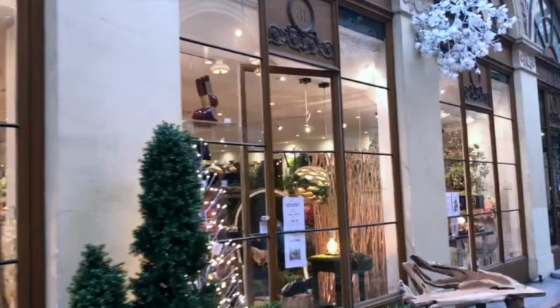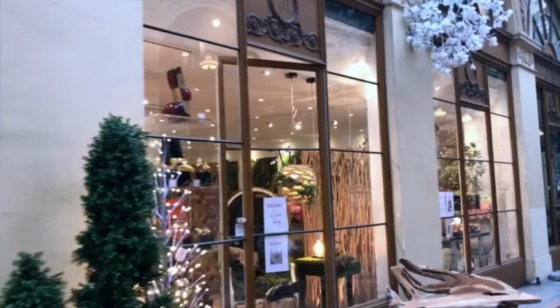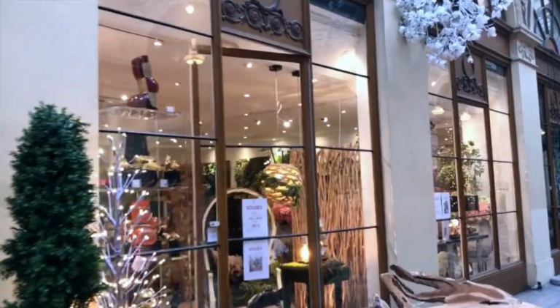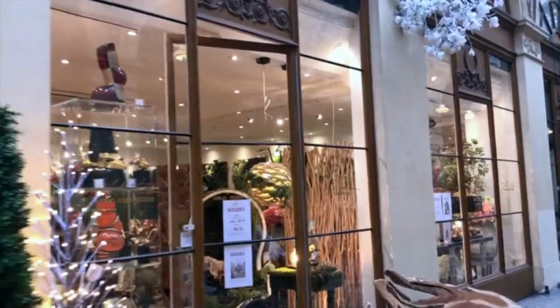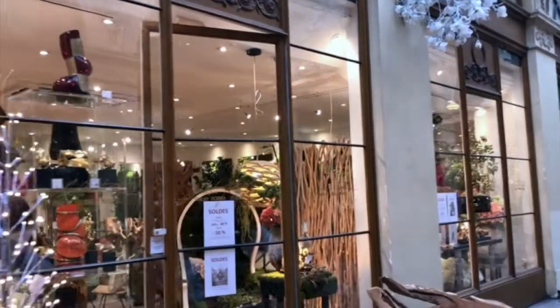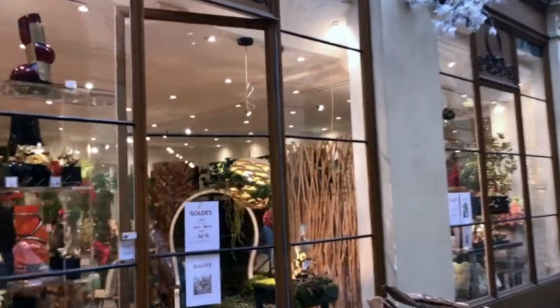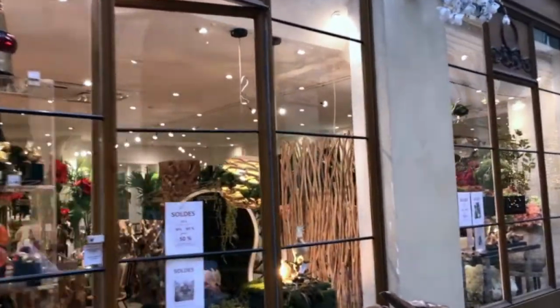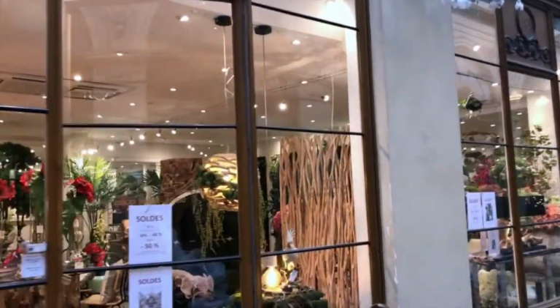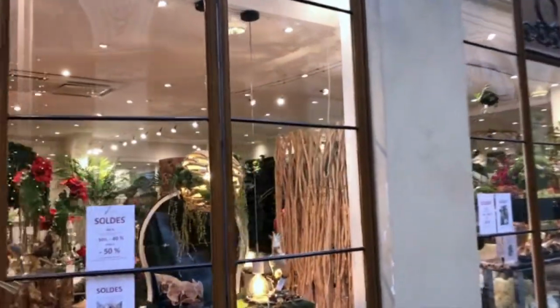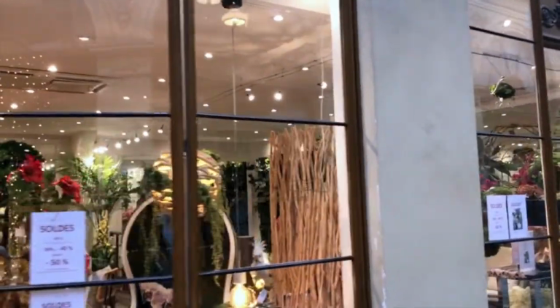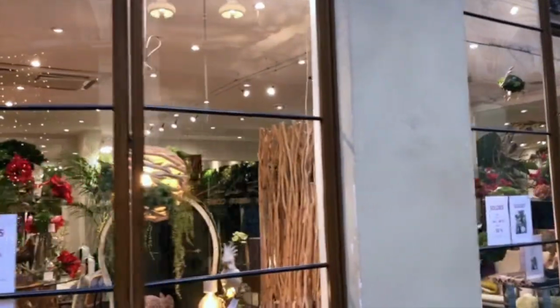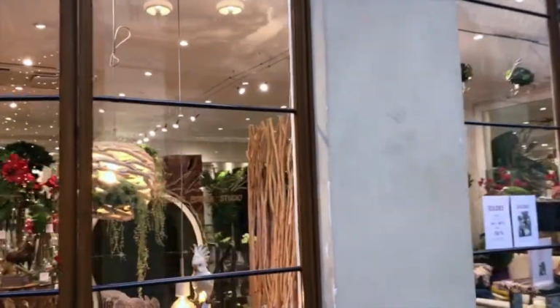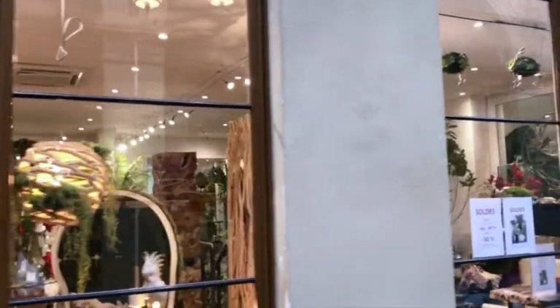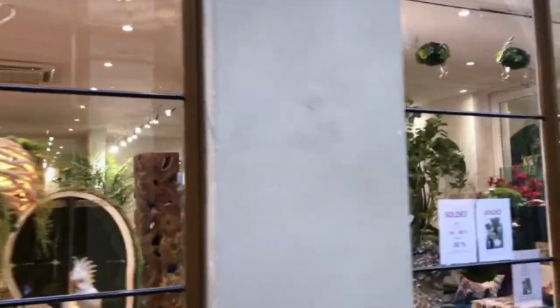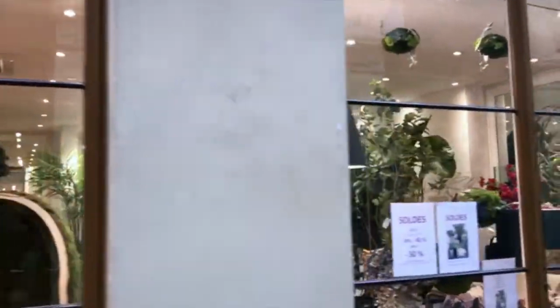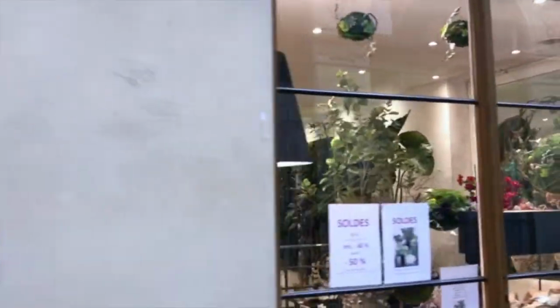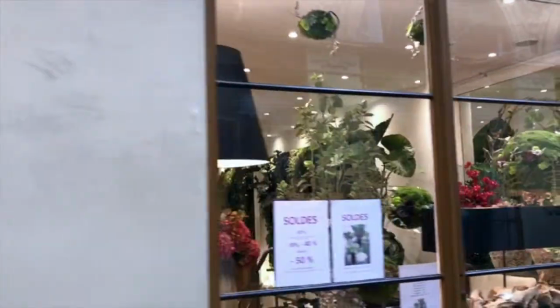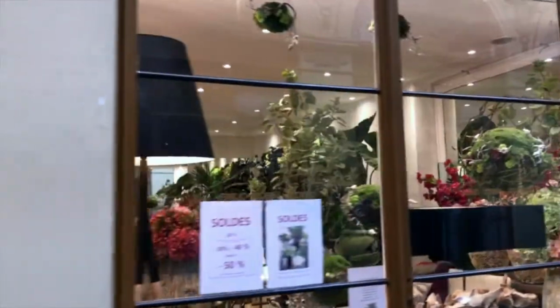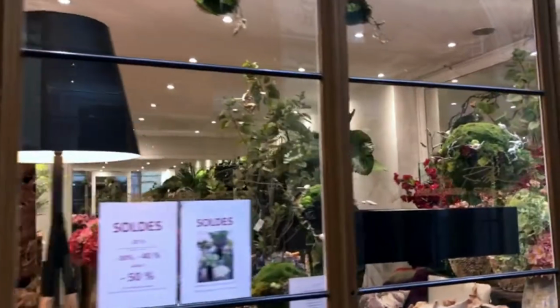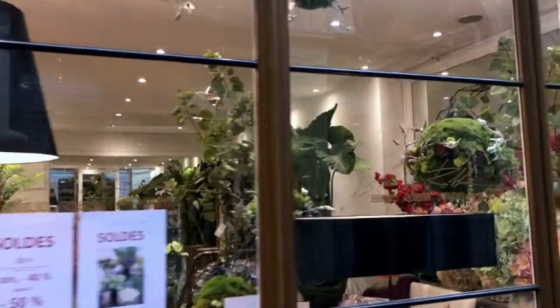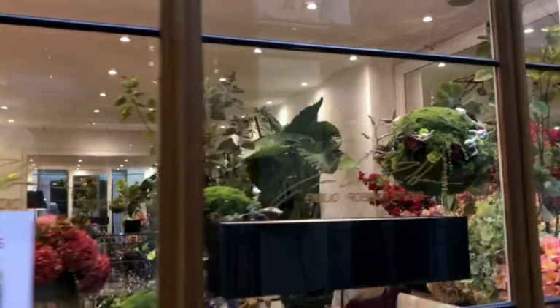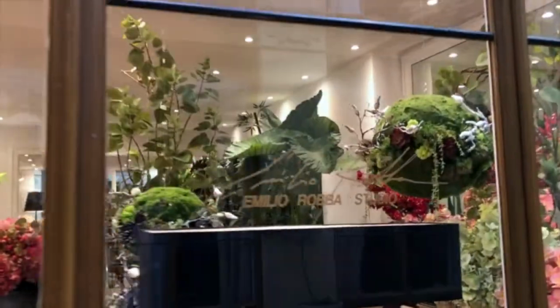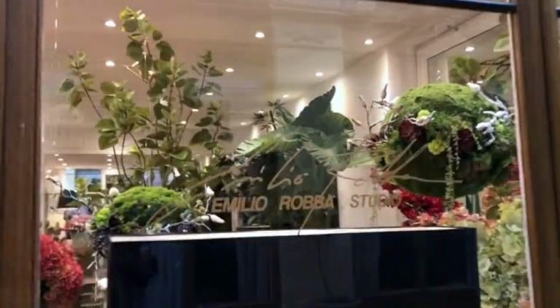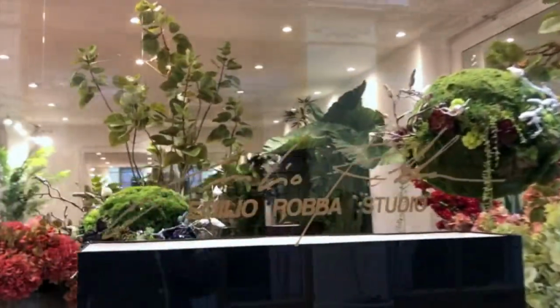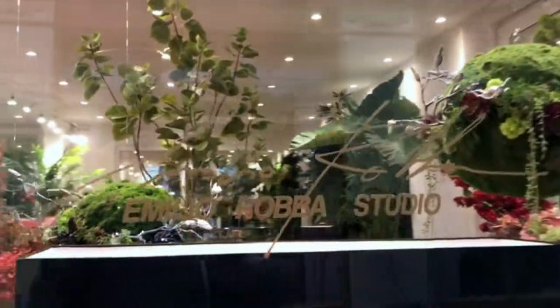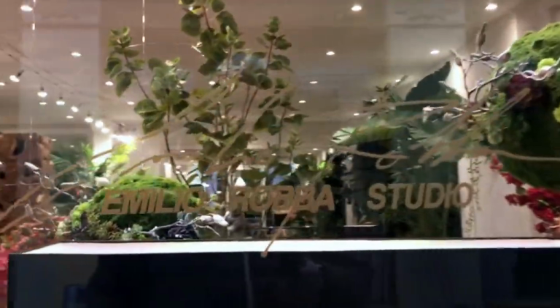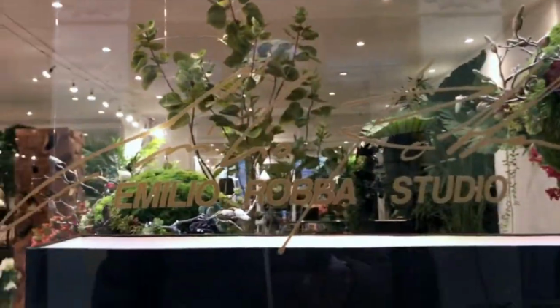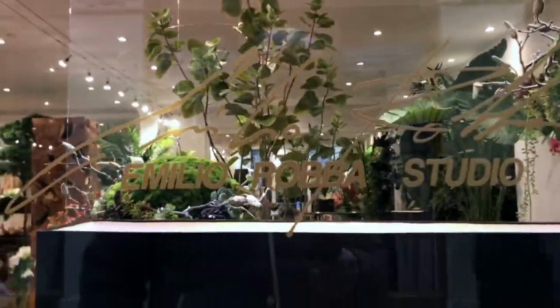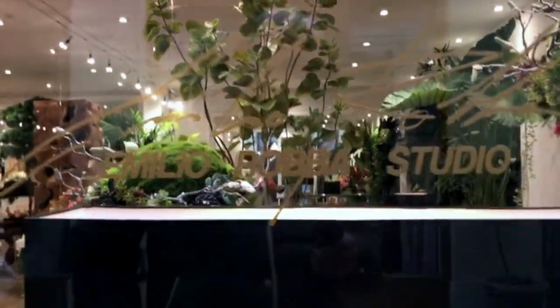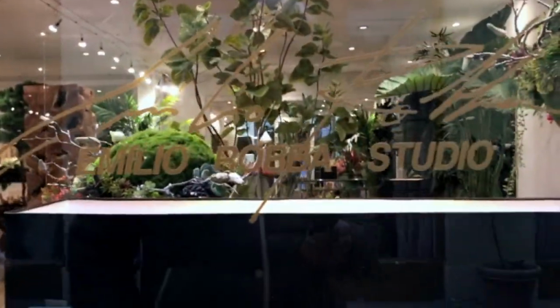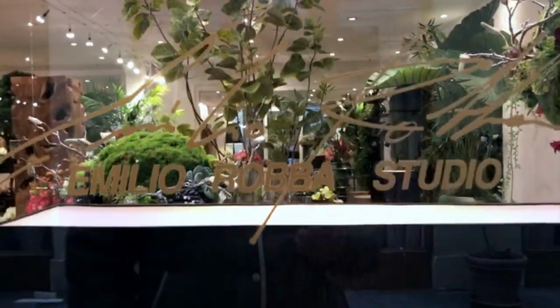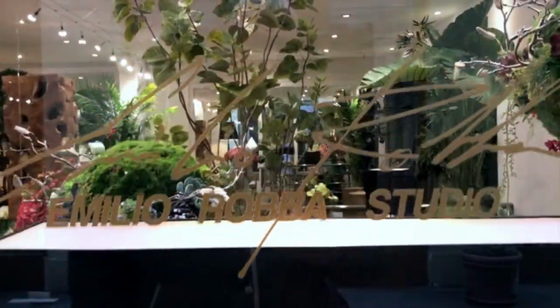Next door is the Emilio Robust Studio, which is a florist, so to speak, full of quality fake flowers and plants. Go downstairs in the store to see the array of flowers they have — it will truly astound you.